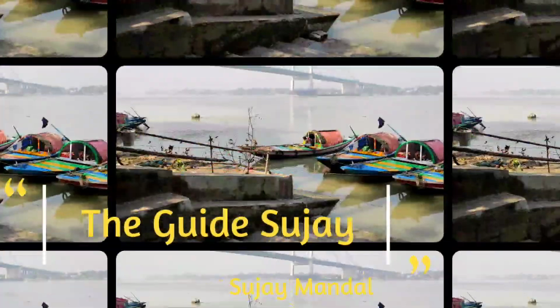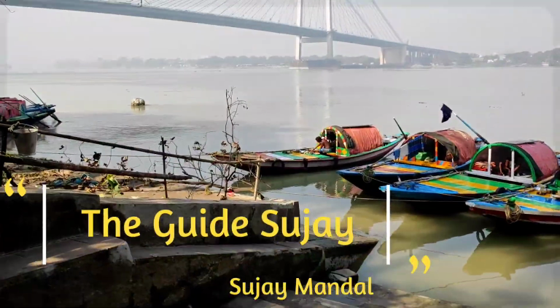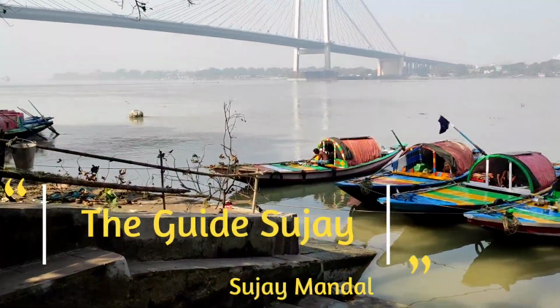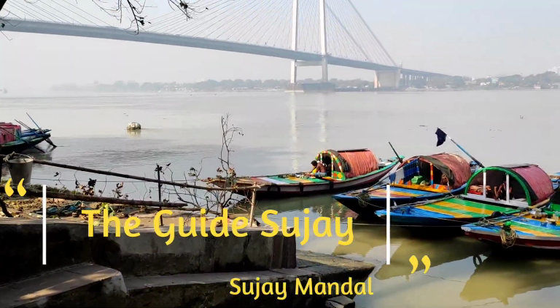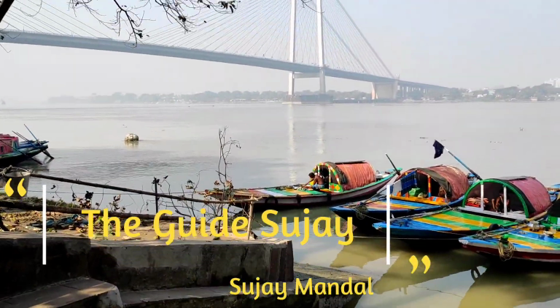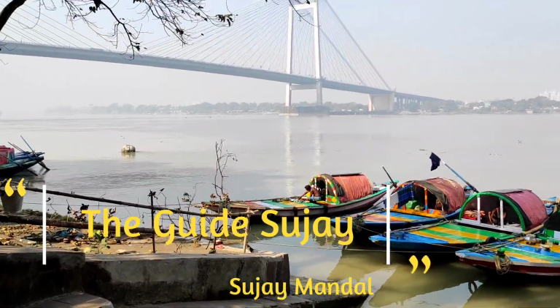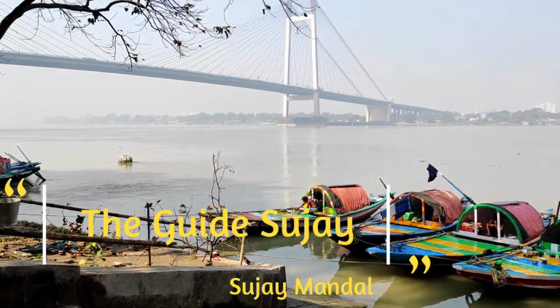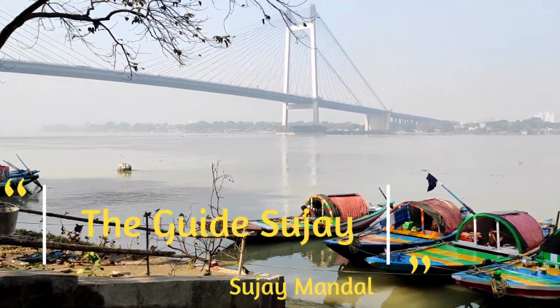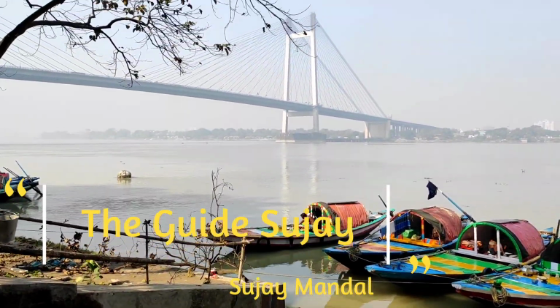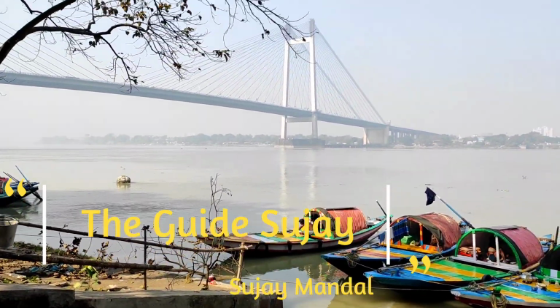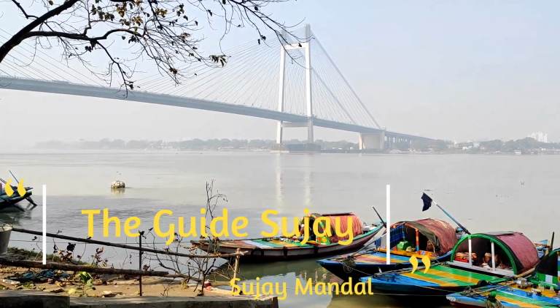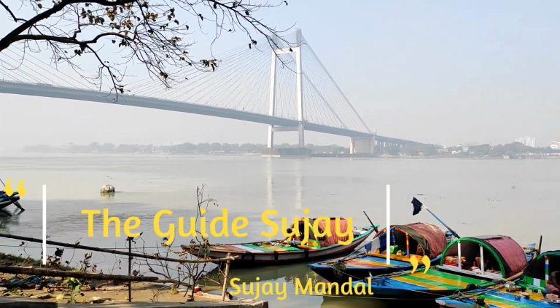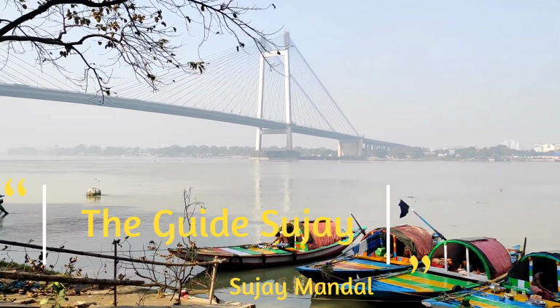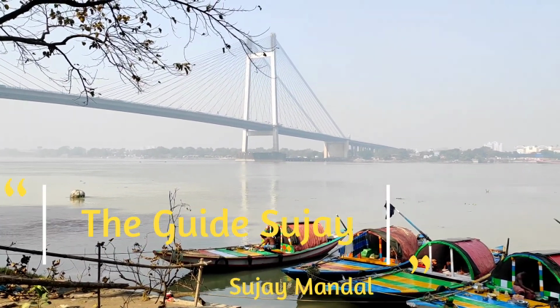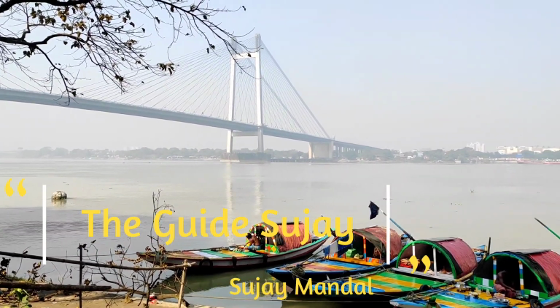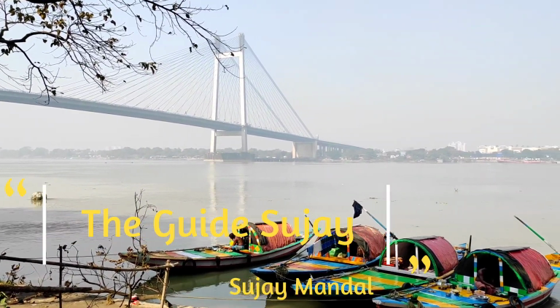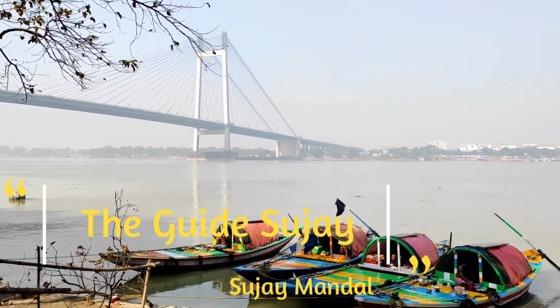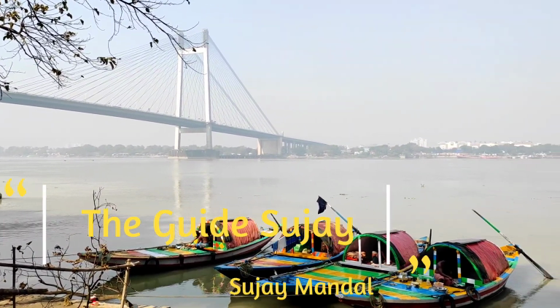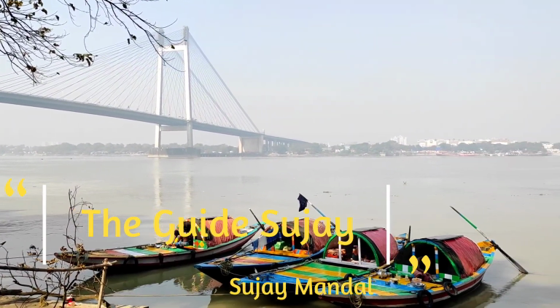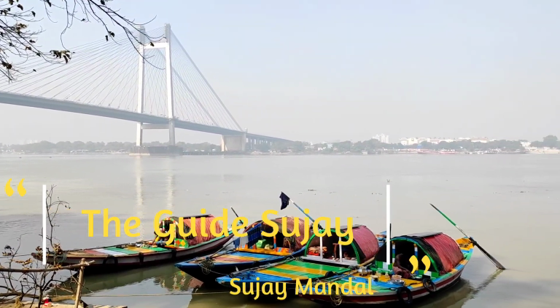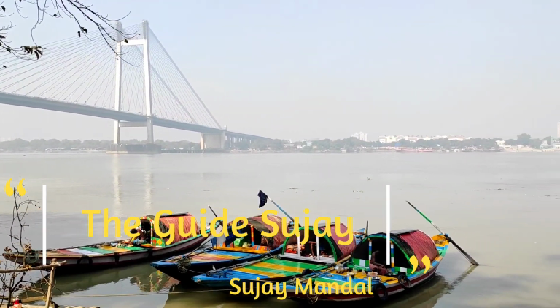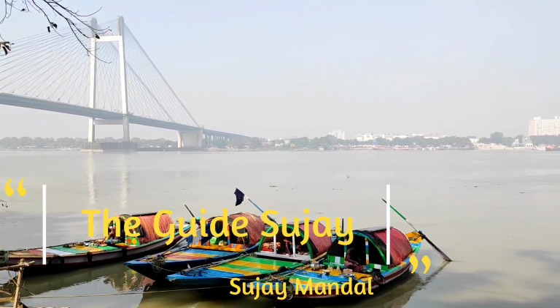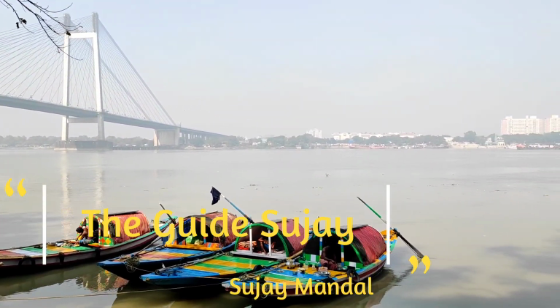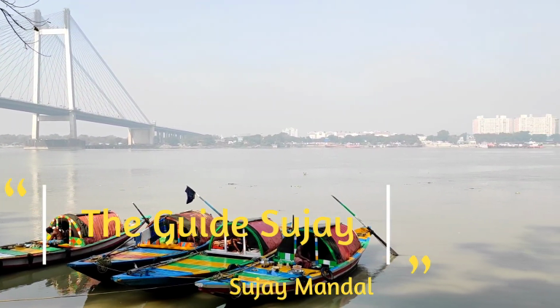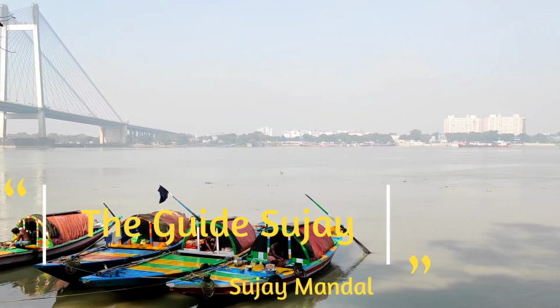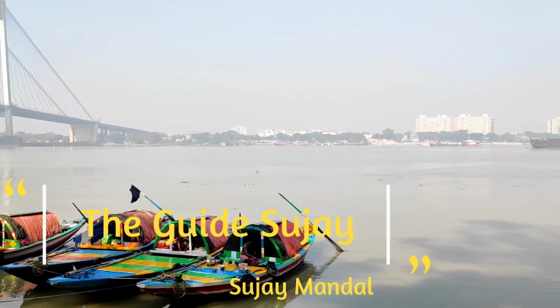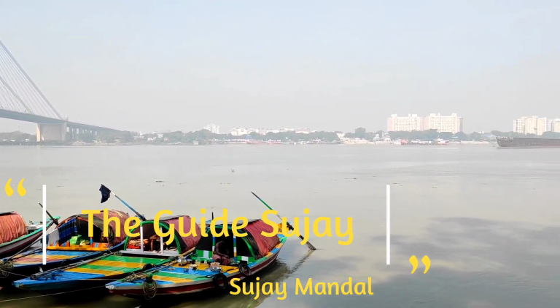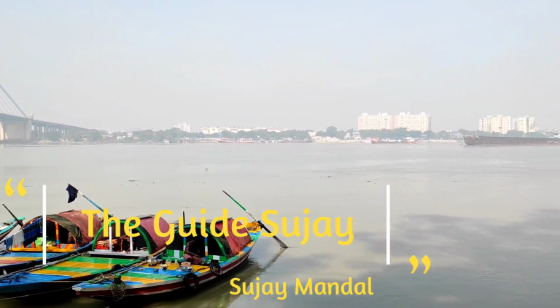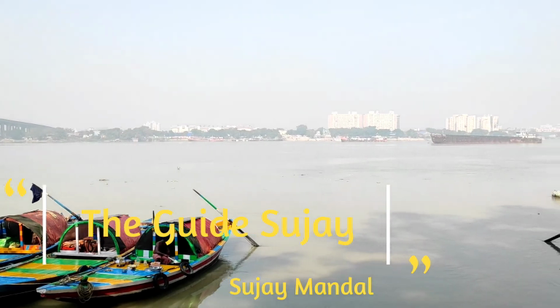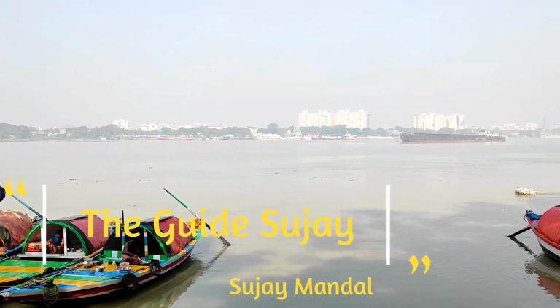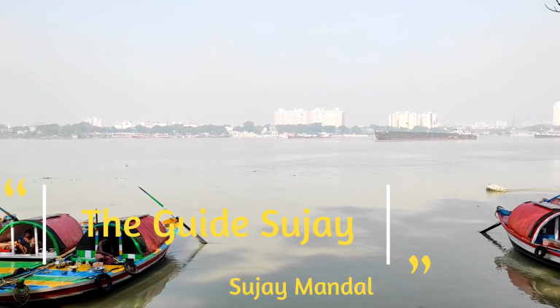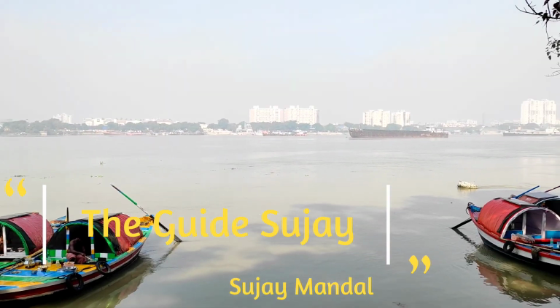Presenting one and only Vidya Sagar Setu, or 2nd Hooghly Bridge. This scenic beauty is captured from Prinsep Ghat.